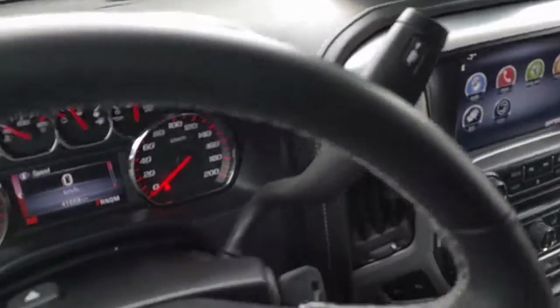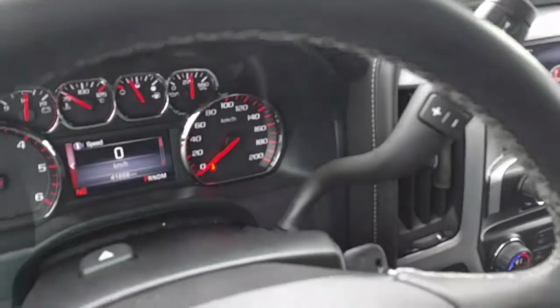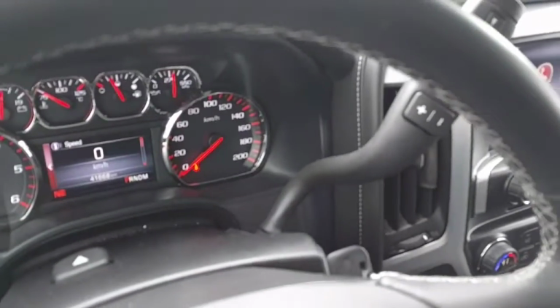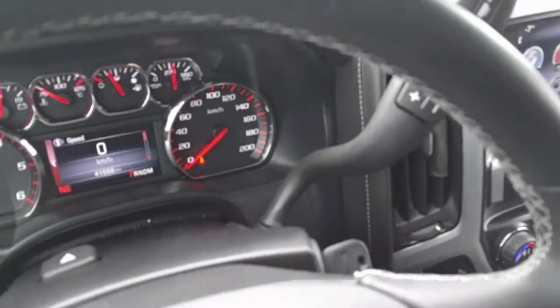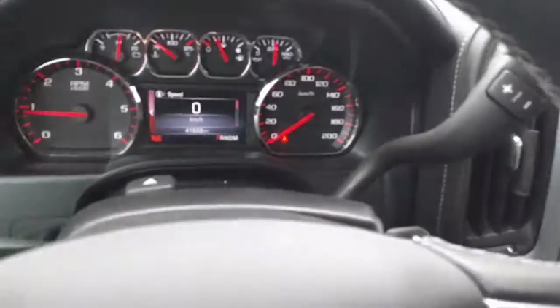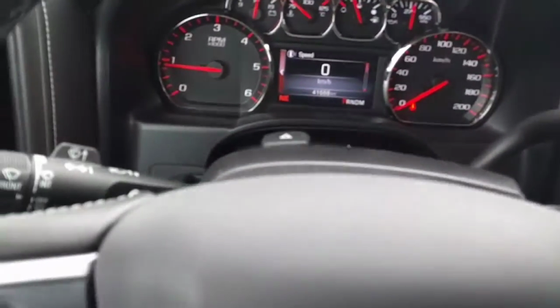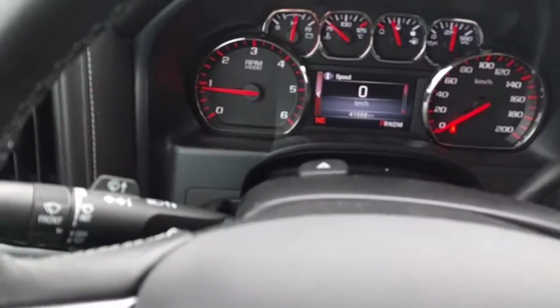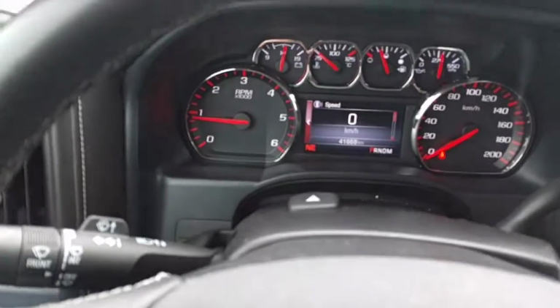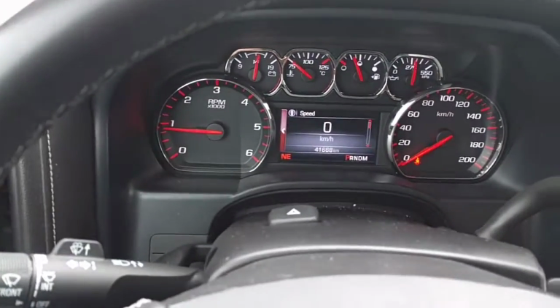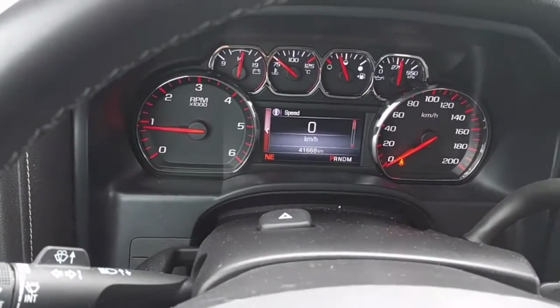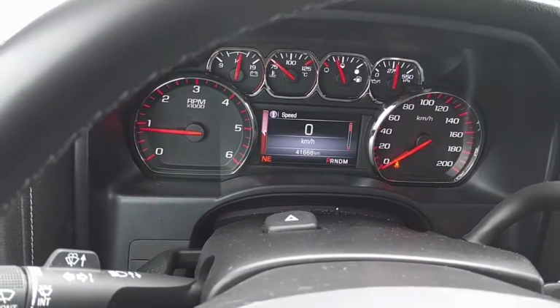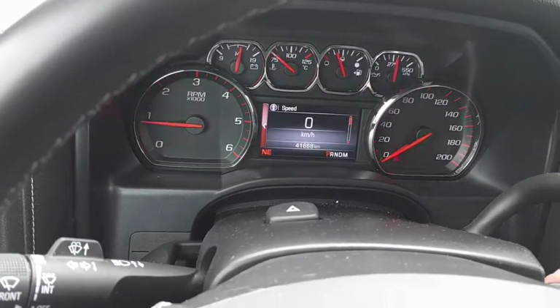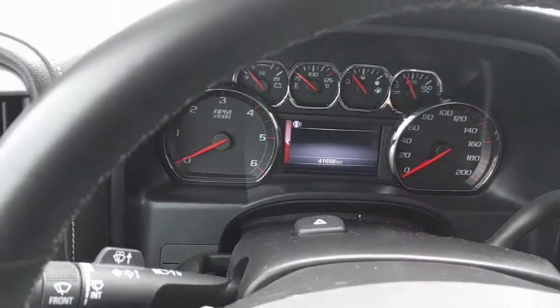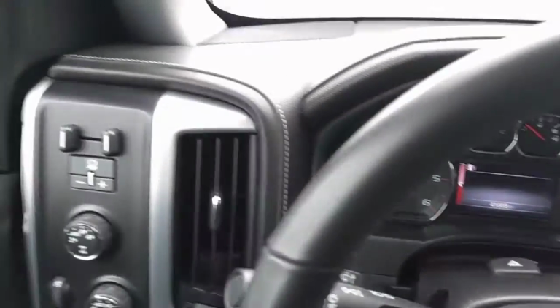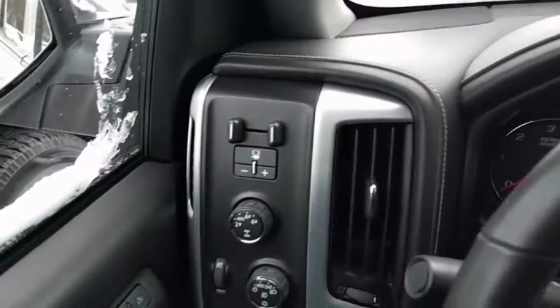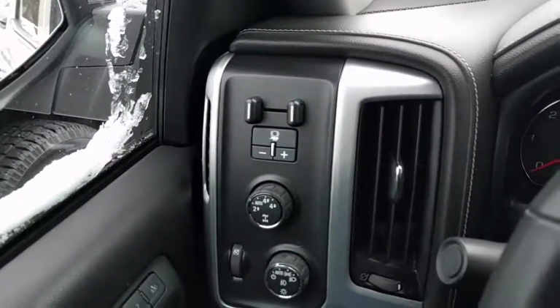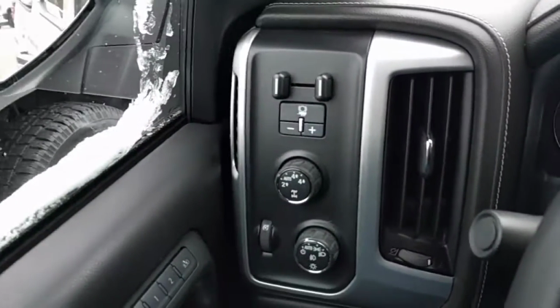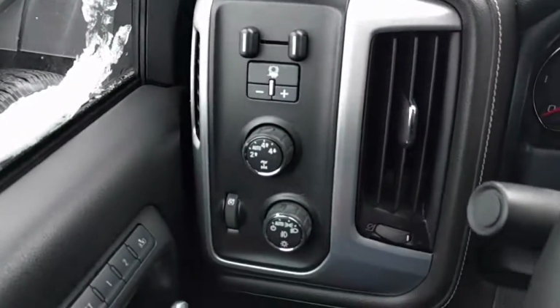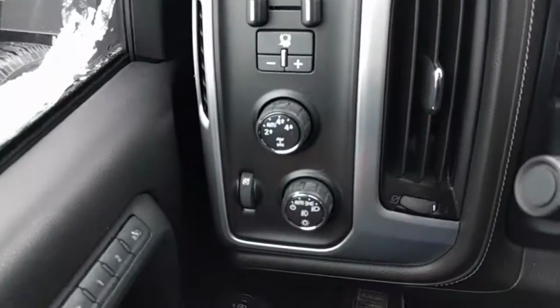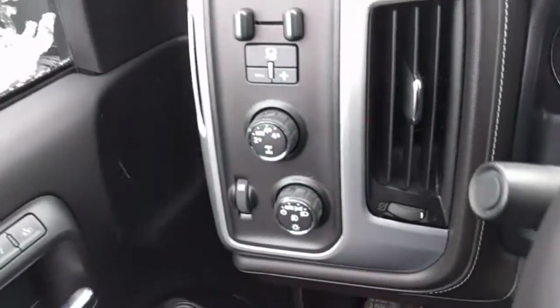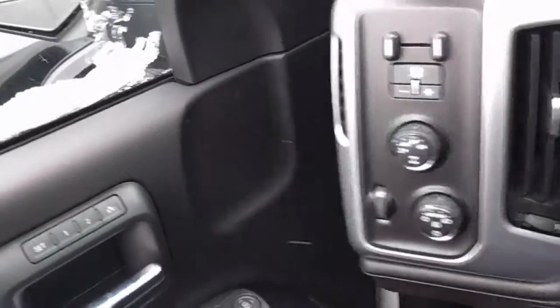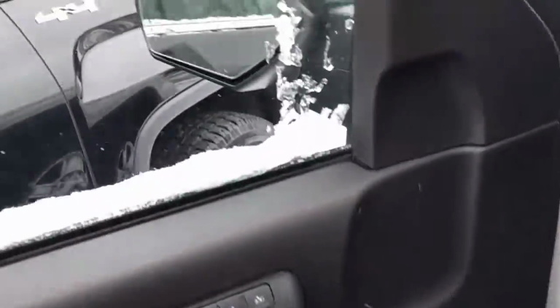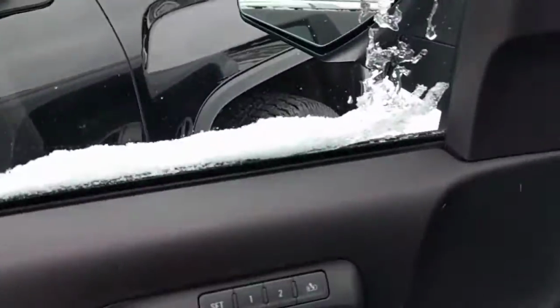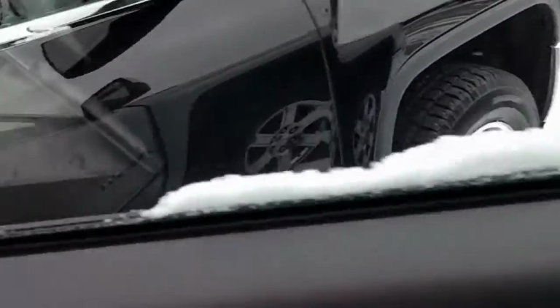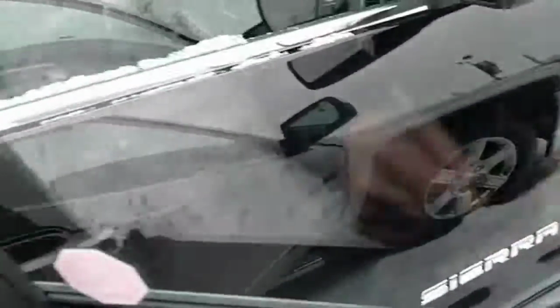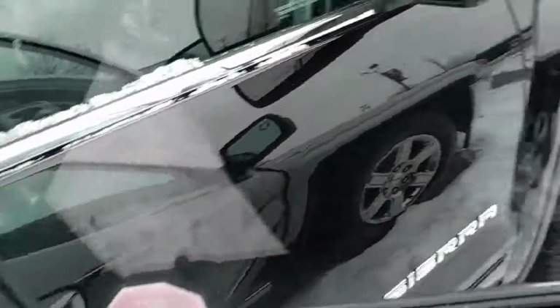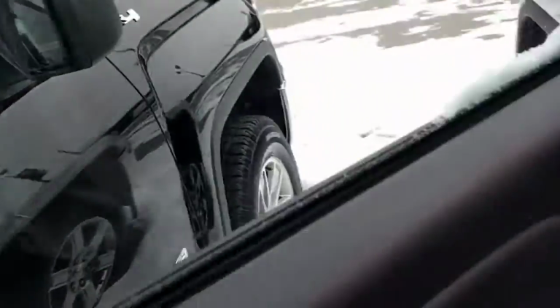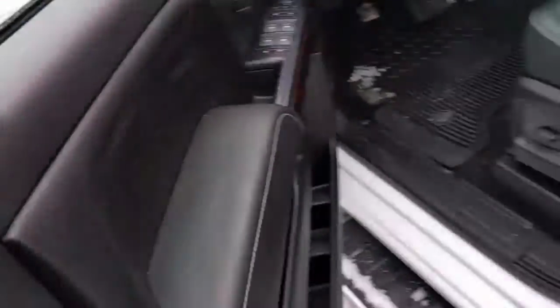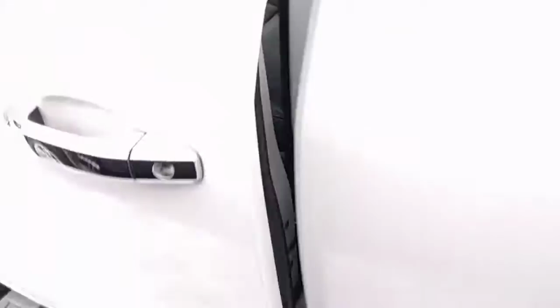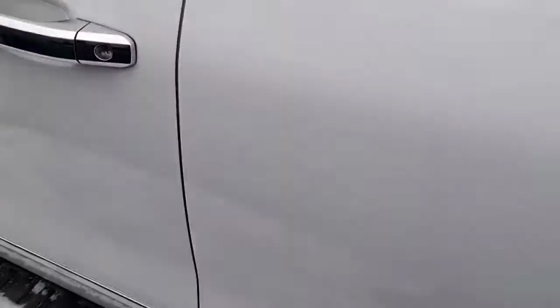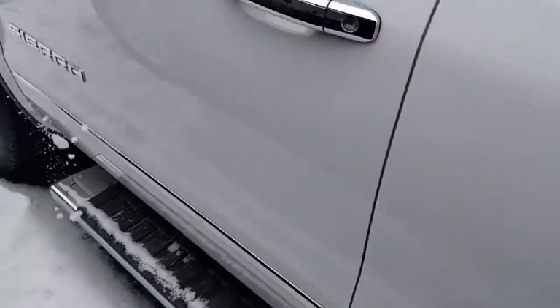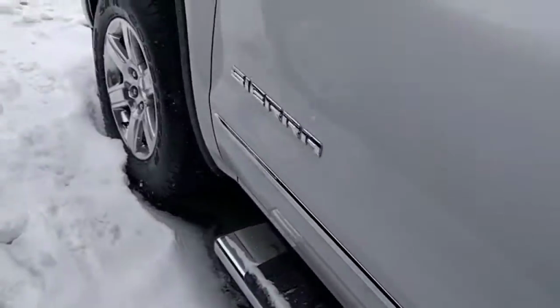I'll put a link in the description to this vehicle online, should hopefully be a few other pictures posted. There's your trailer brake and four wheel drive. Overall this vehicle looks like it's in great shape. I'm sure it'll drive out just as well.